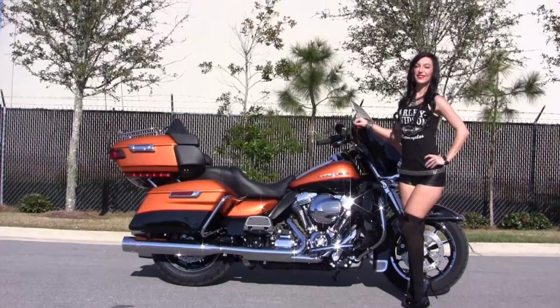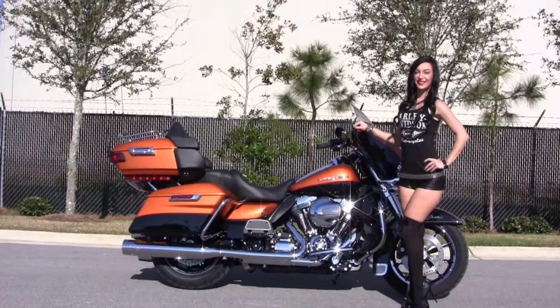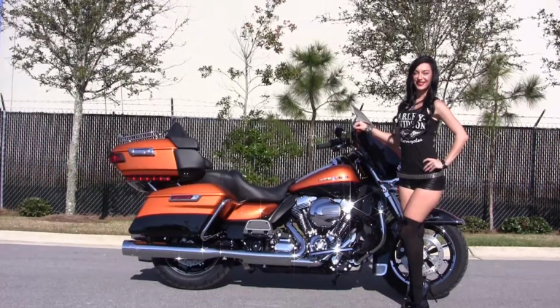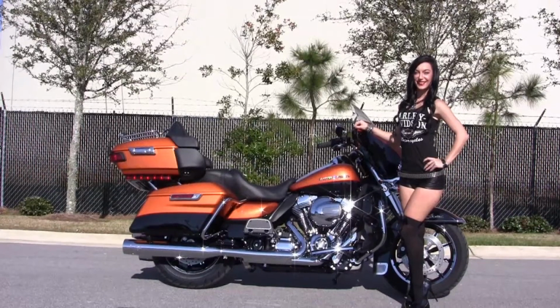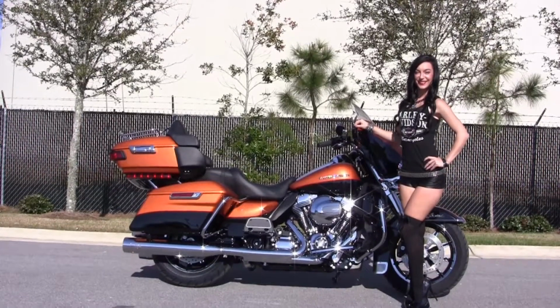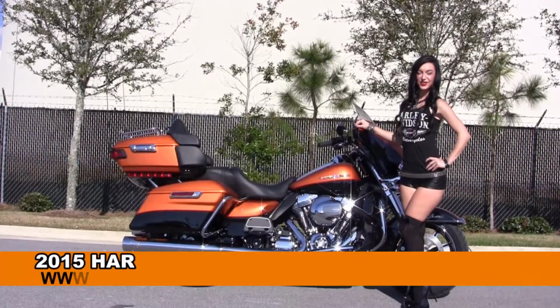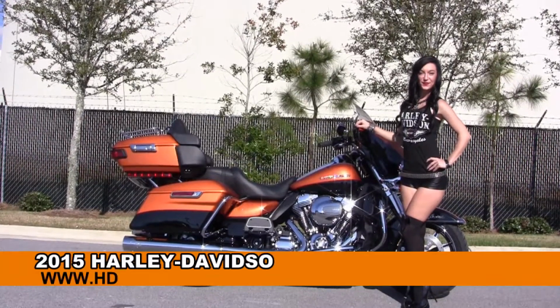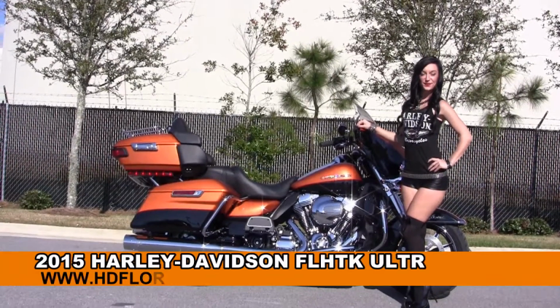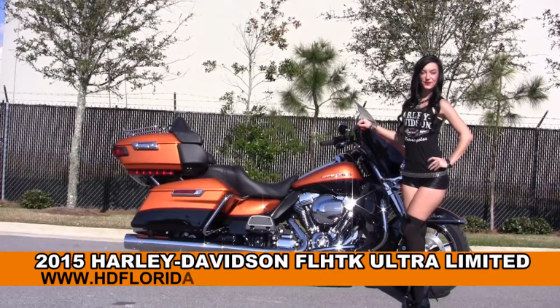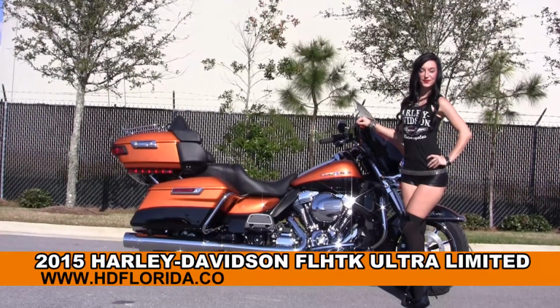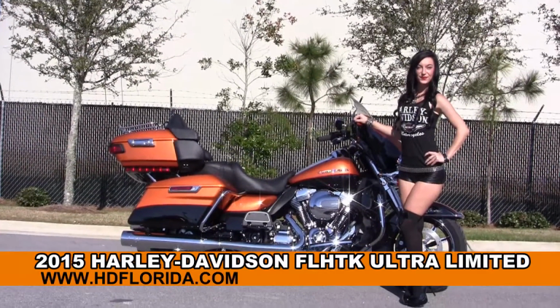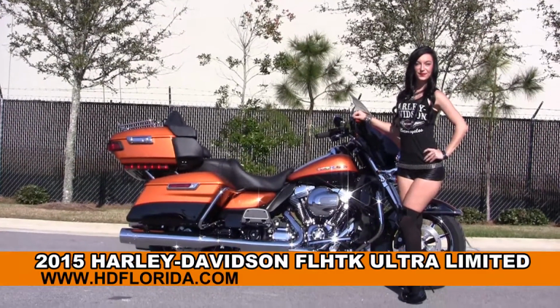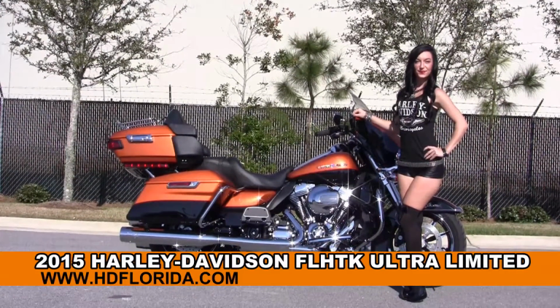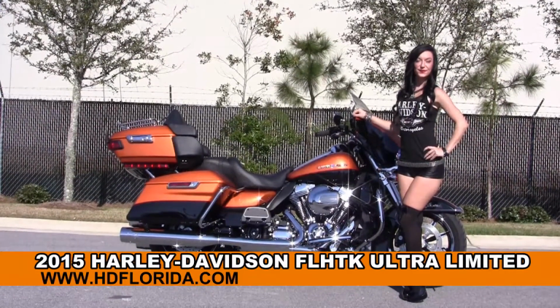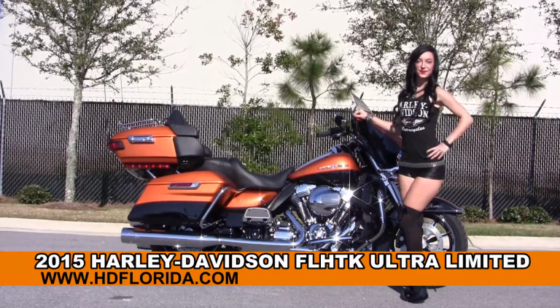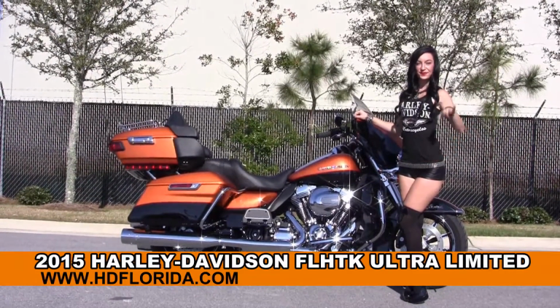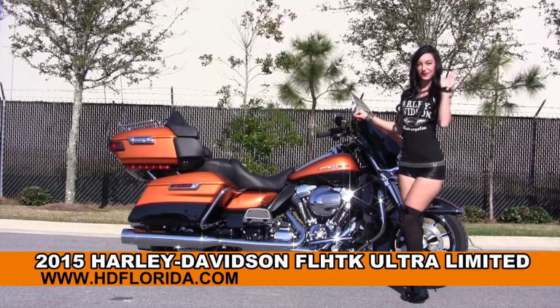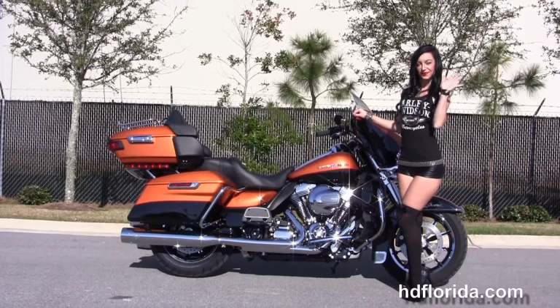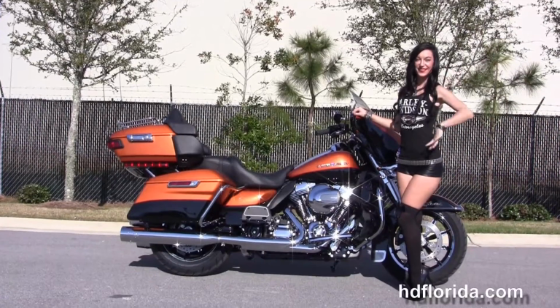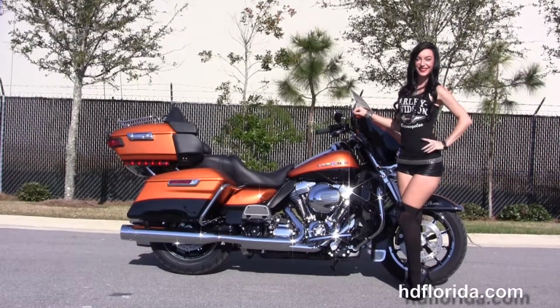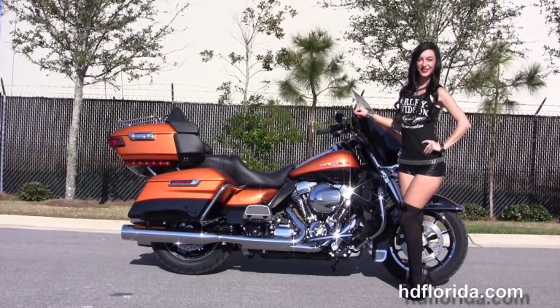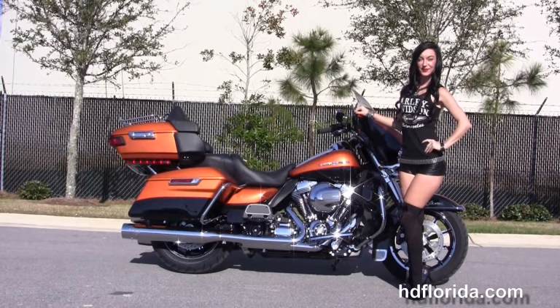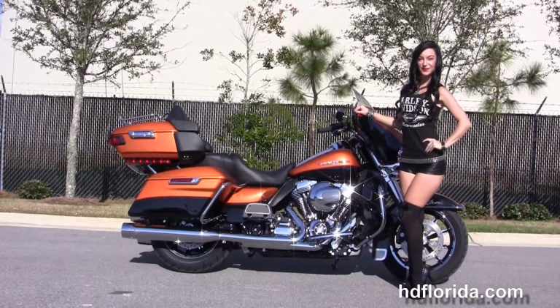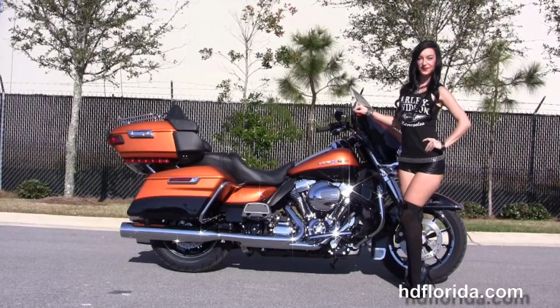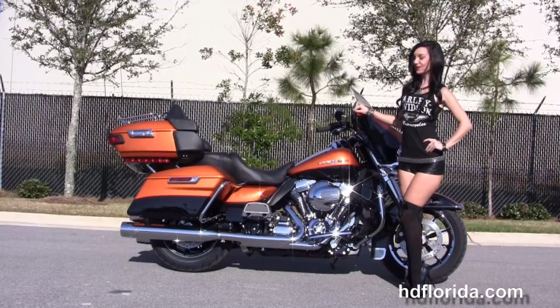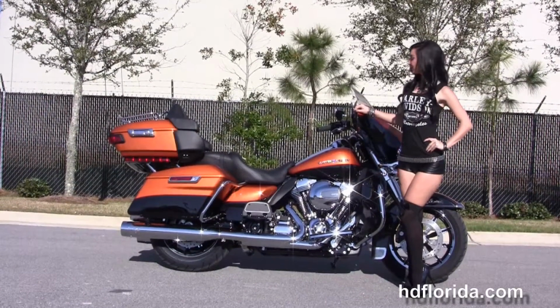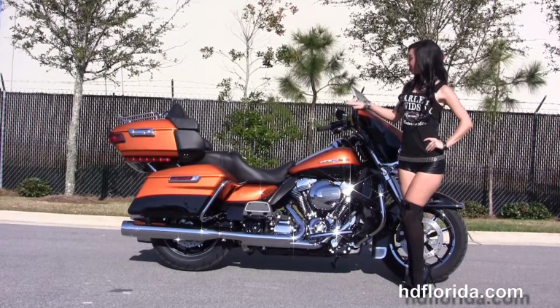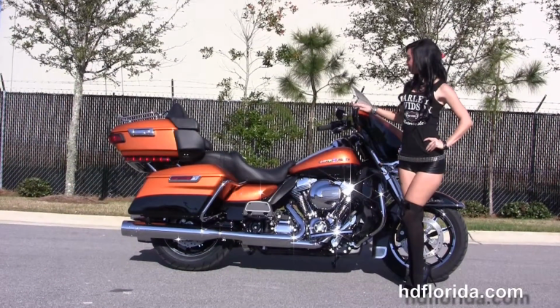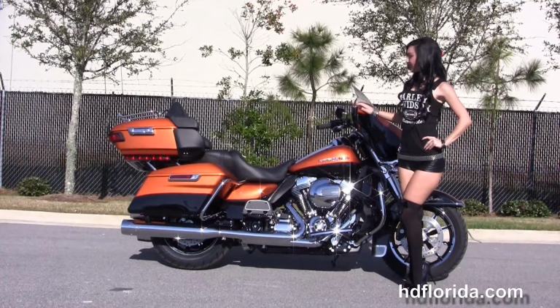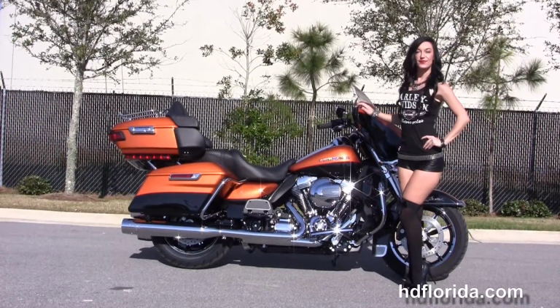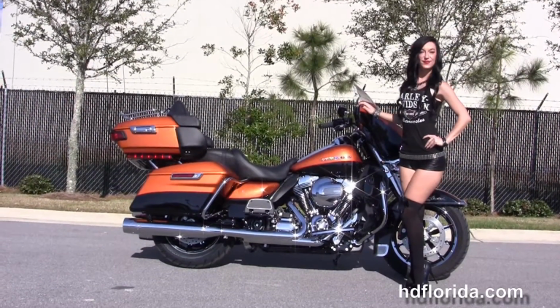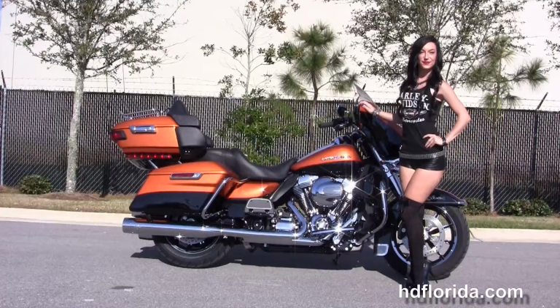Welcome everyone to the world famous Harley Davidson of Panama City Beach. First of all I want everyone to say hello to Jarrett, and next I want to show you this astonishing brand new 2015 Ultra Limited.